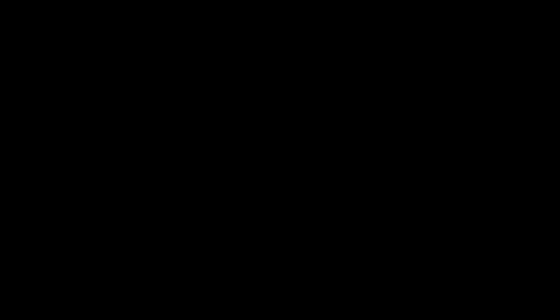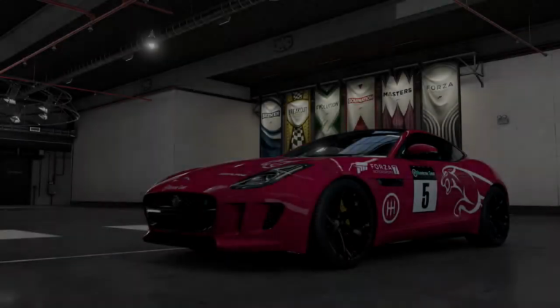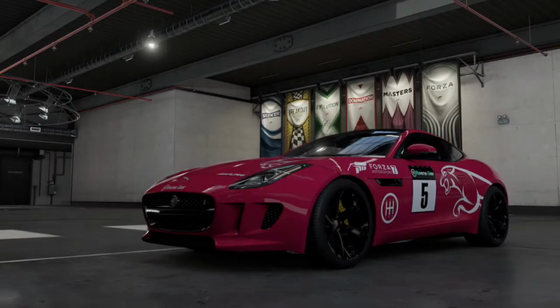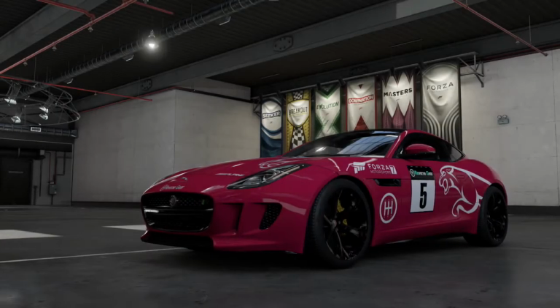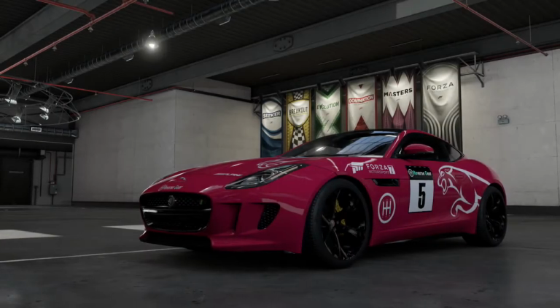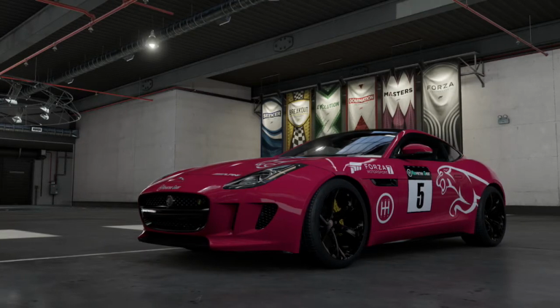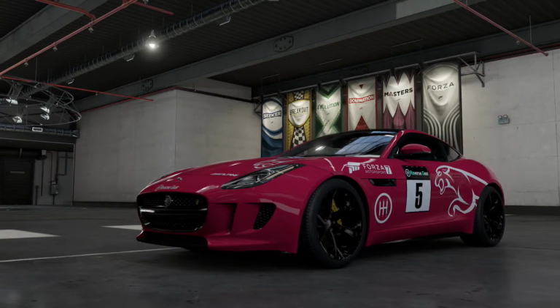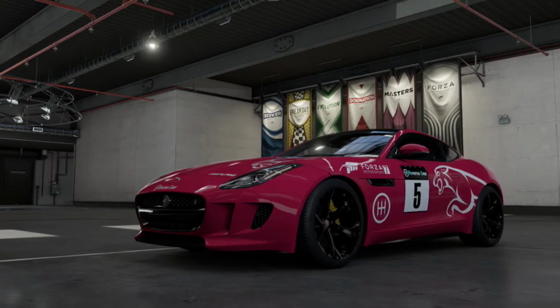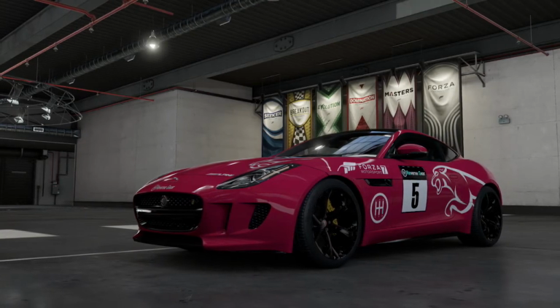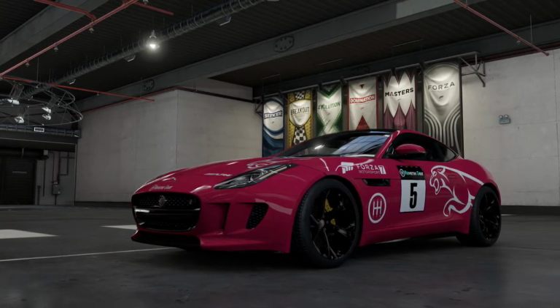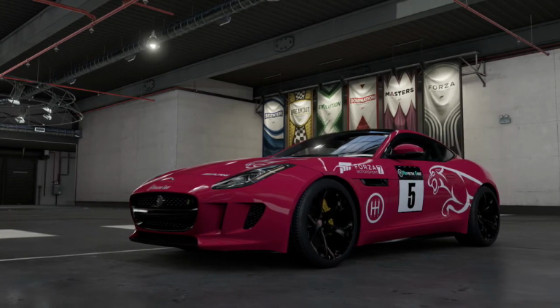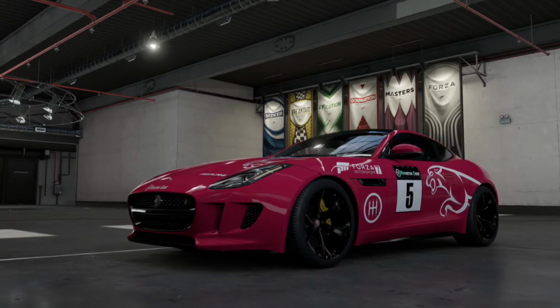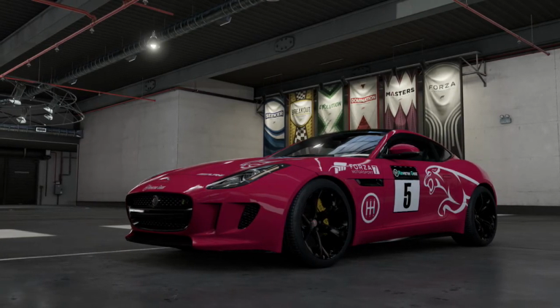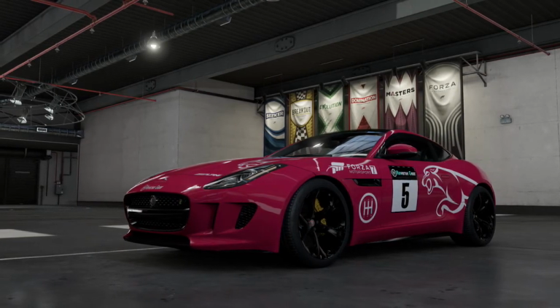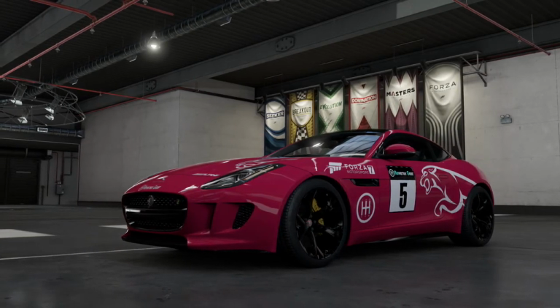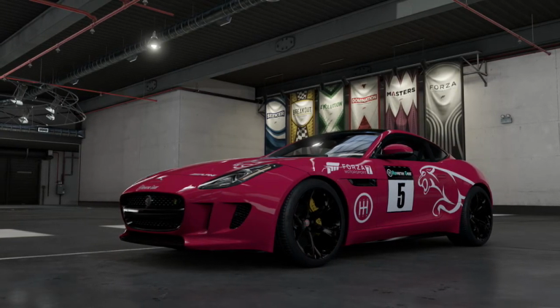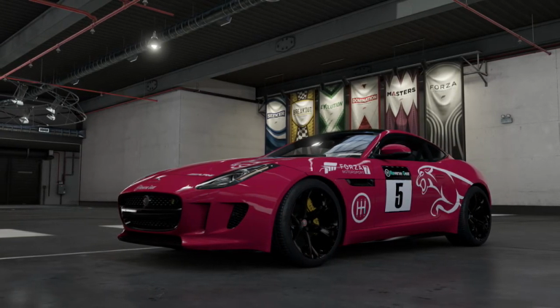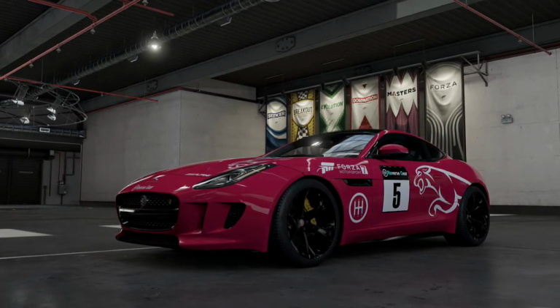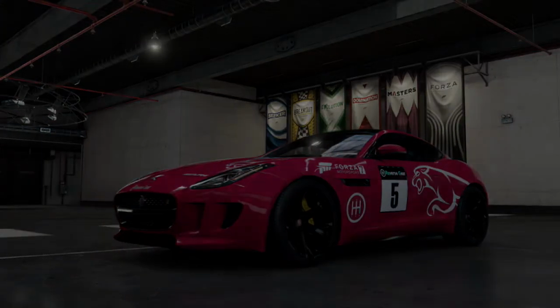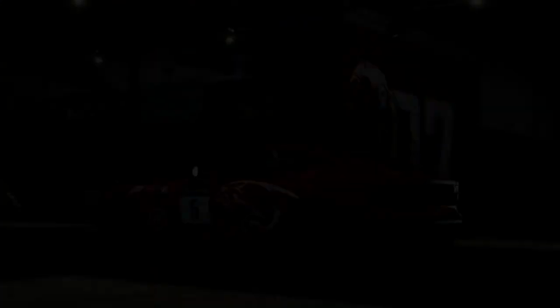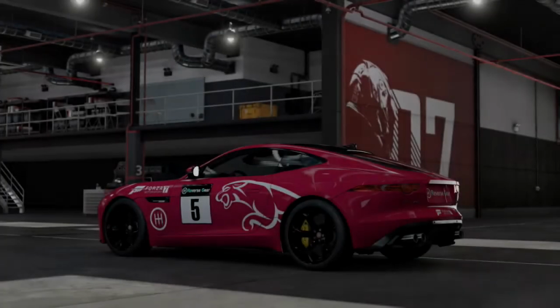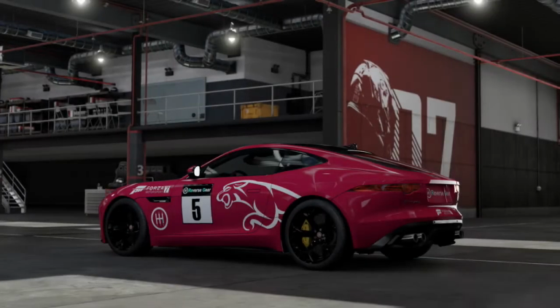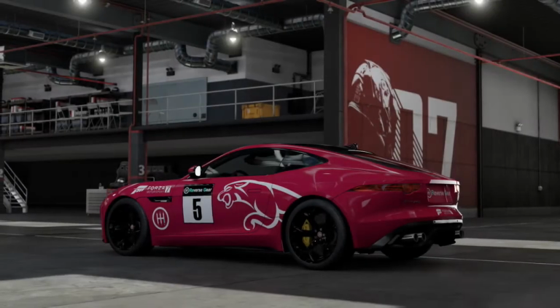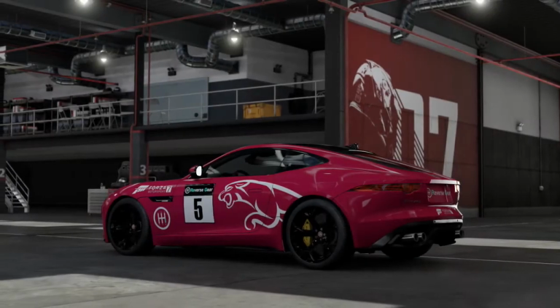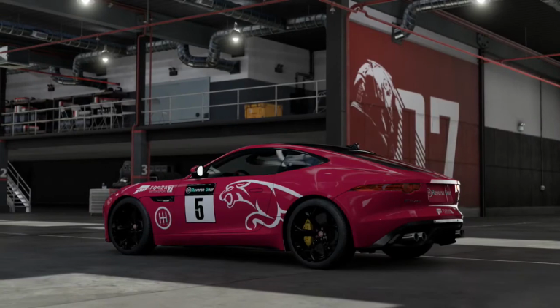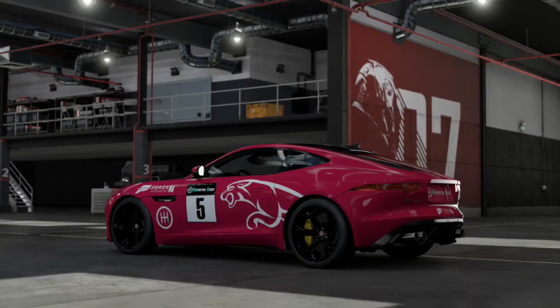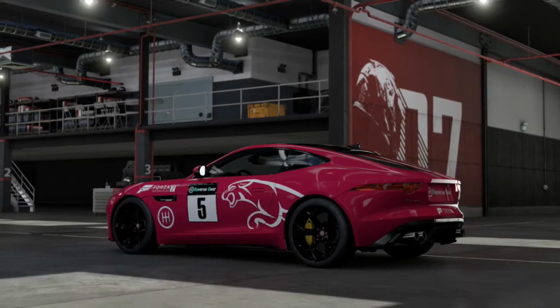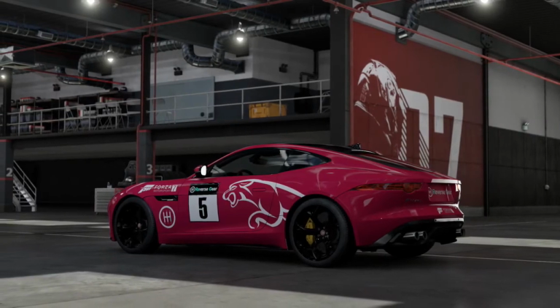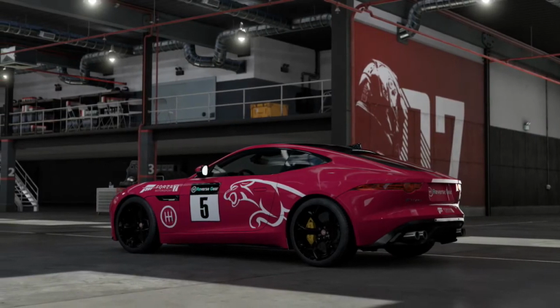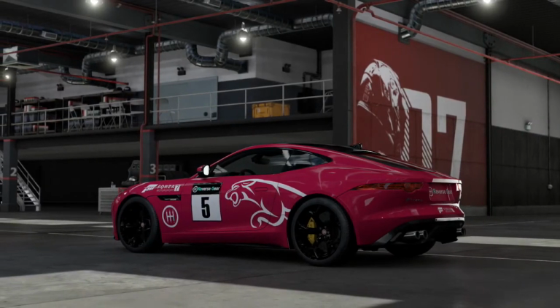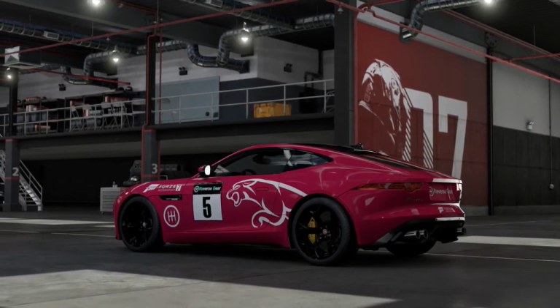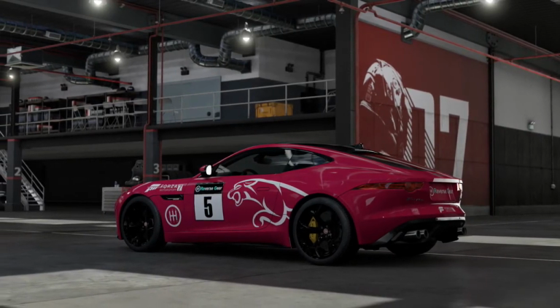Anyways, I want to thank you all very much for watching this edition of Forza Top Gear Laps. Next time I'm going to be taking a look at modern SUVs, so join me for that. Until then, farewell.